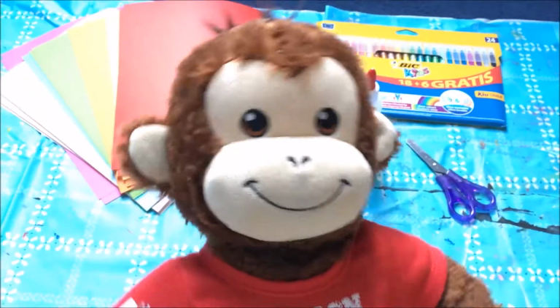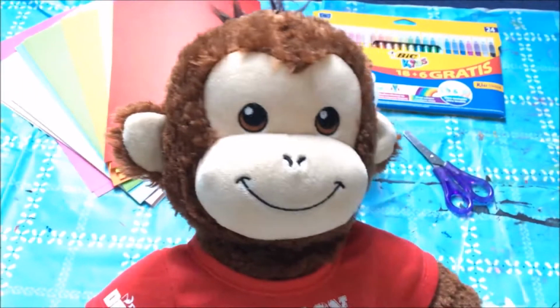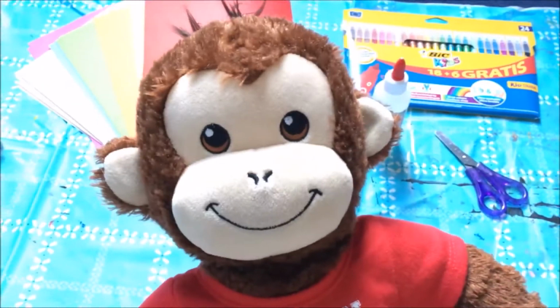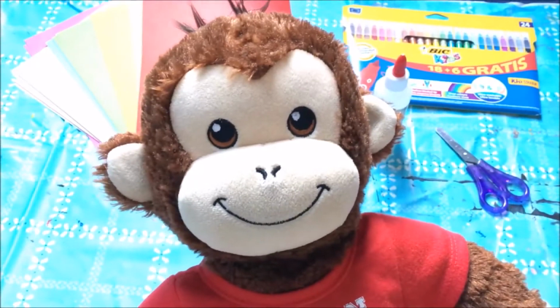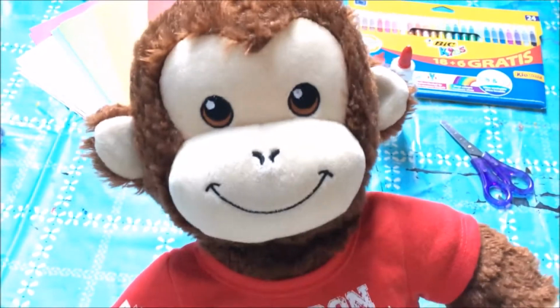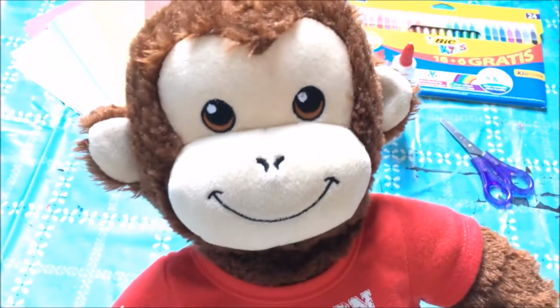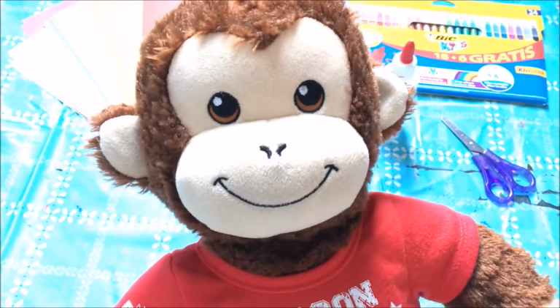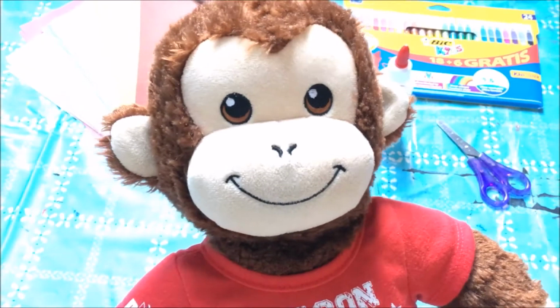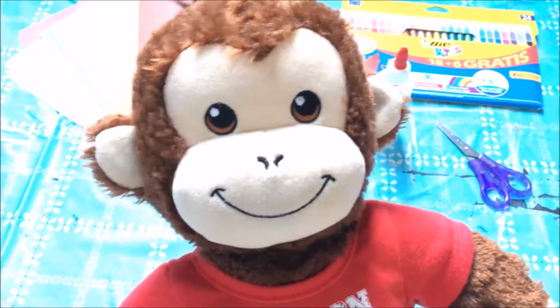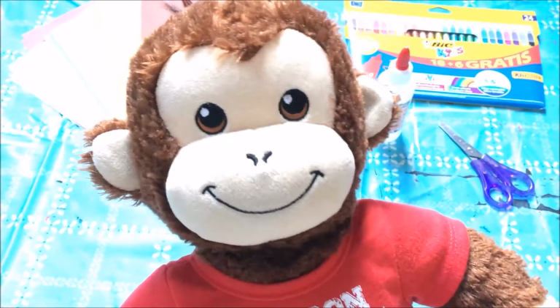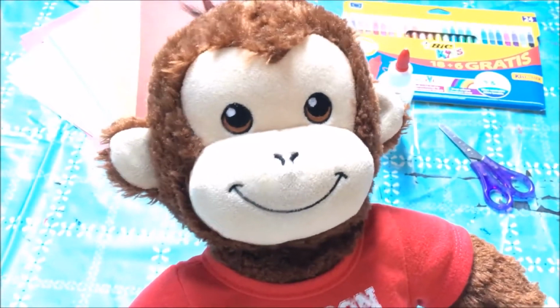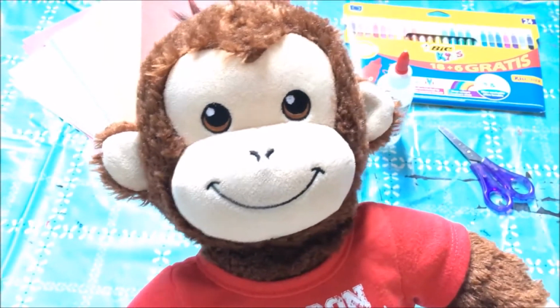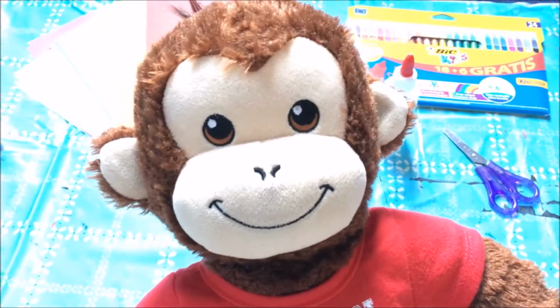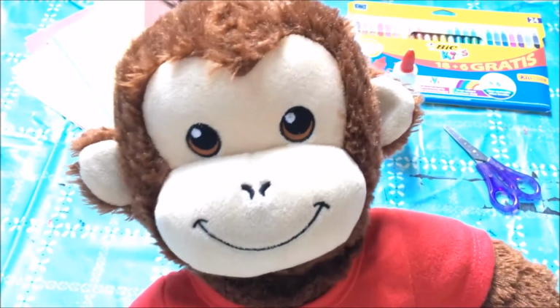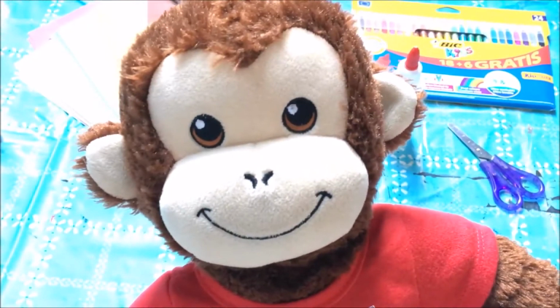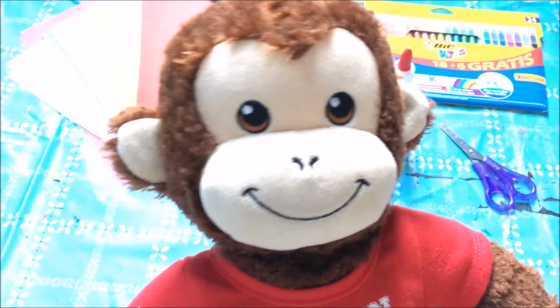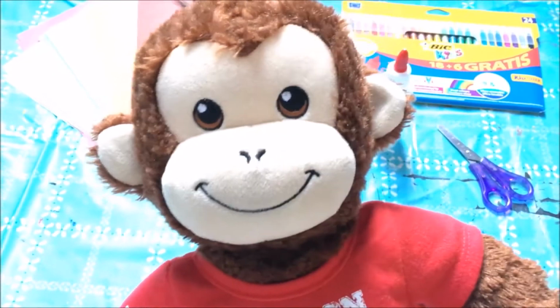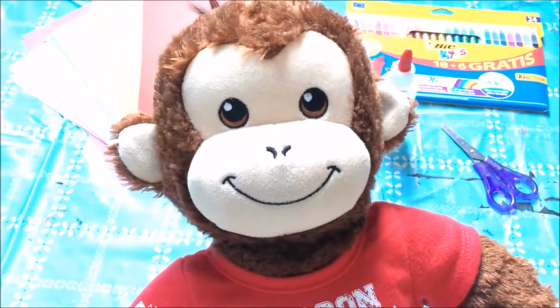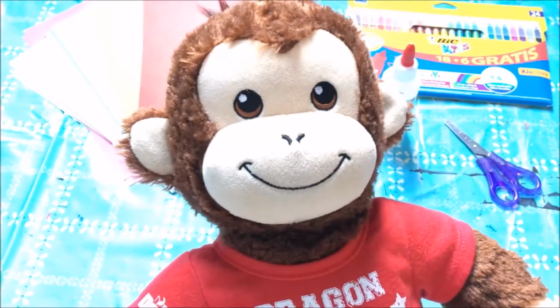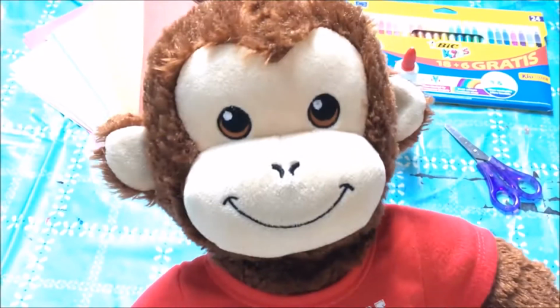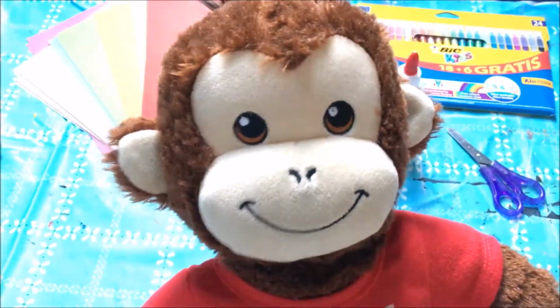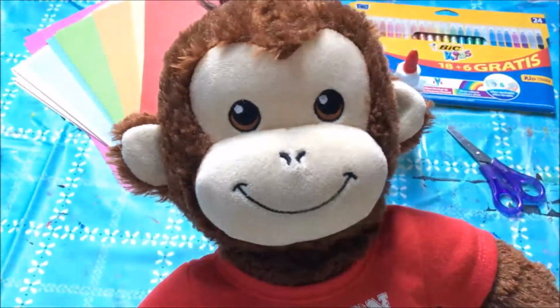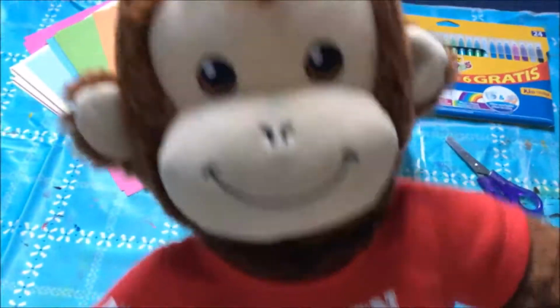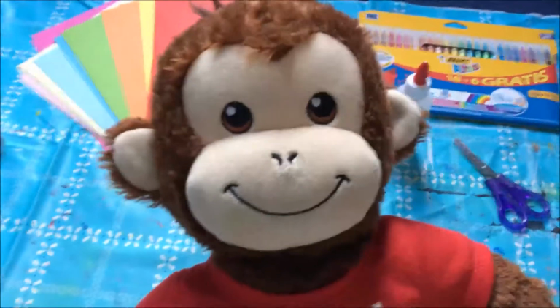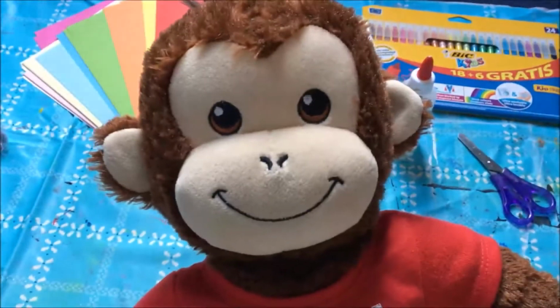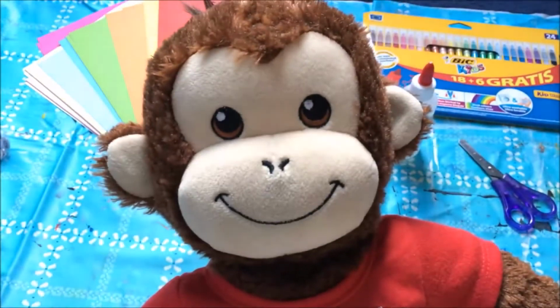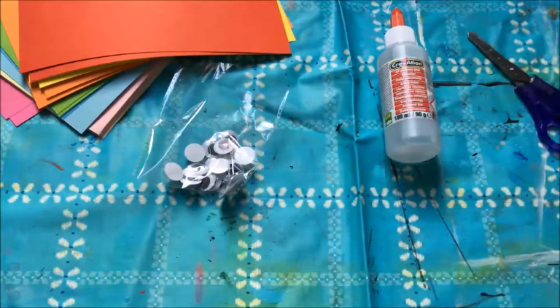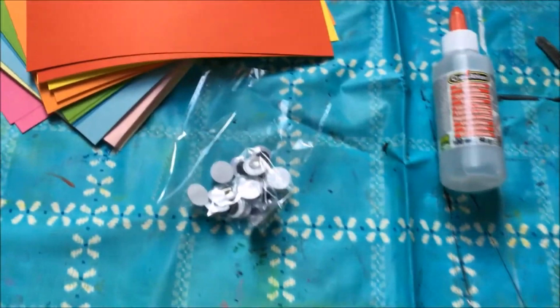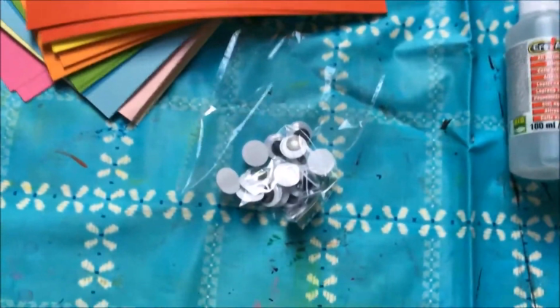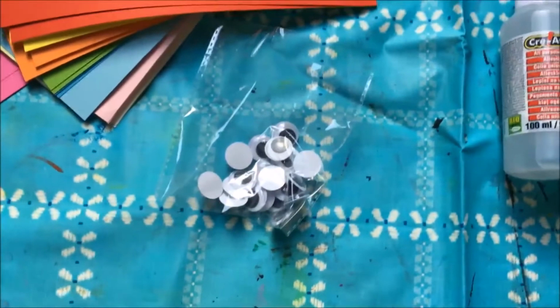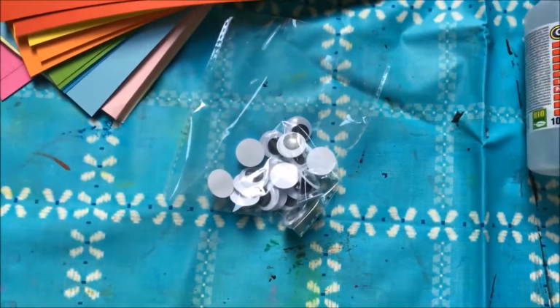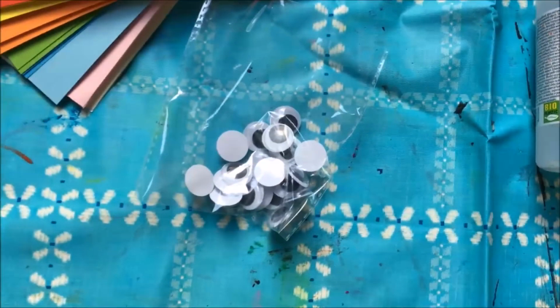Hey guys, it's me Milo! Welcome to this video. Today I'm going to make my own bunny hat for Easter and I'm going to show you how you can do it yourself, so enjoy!